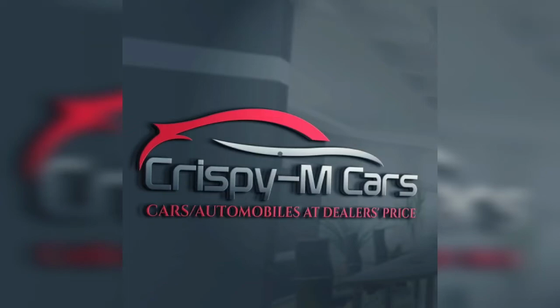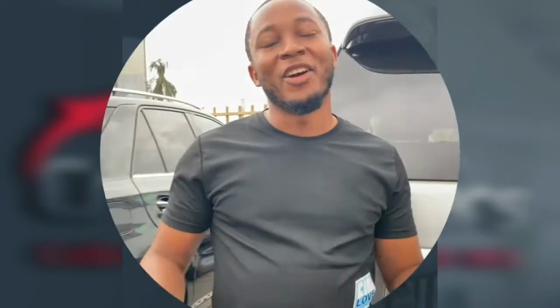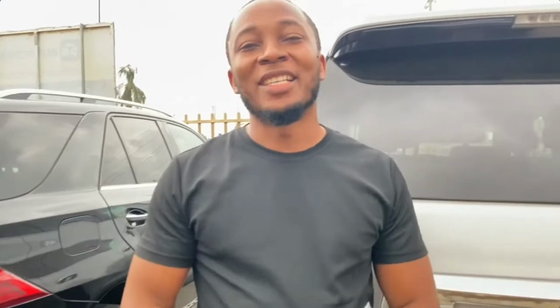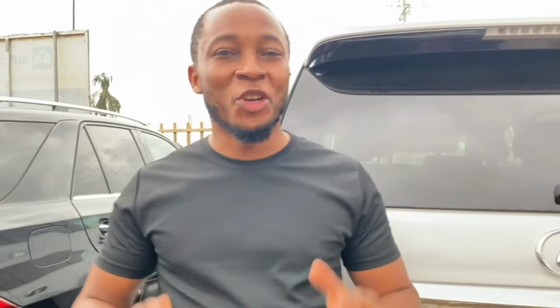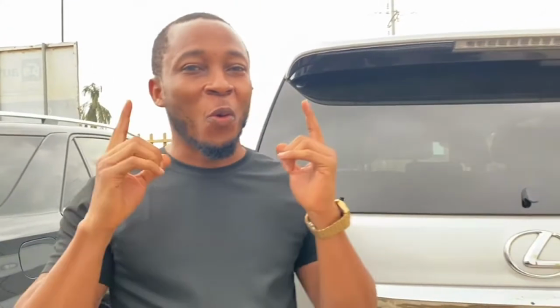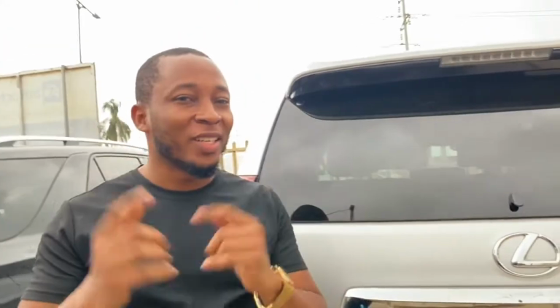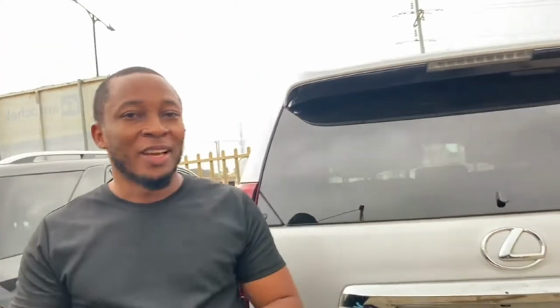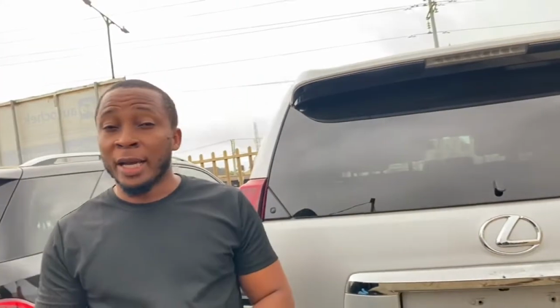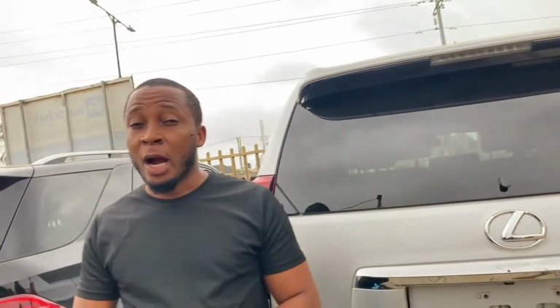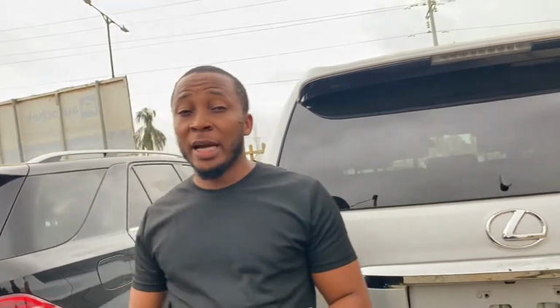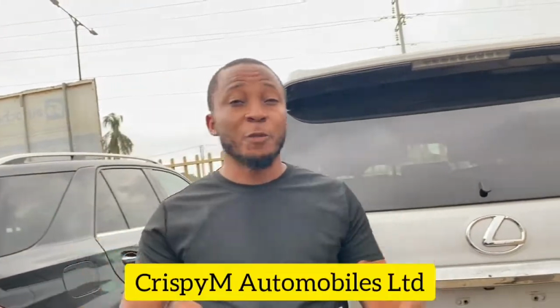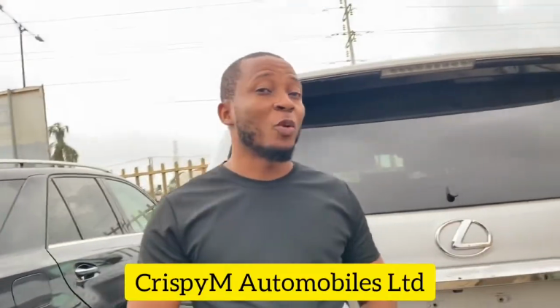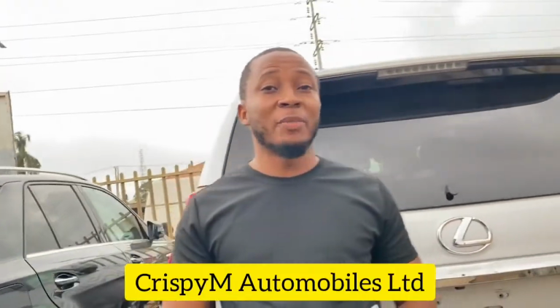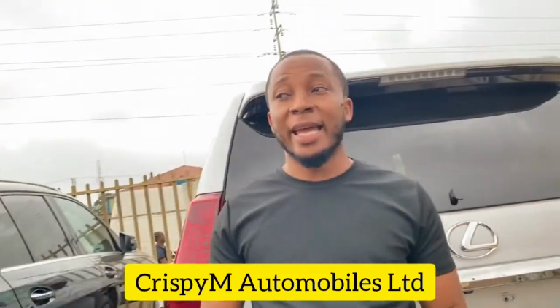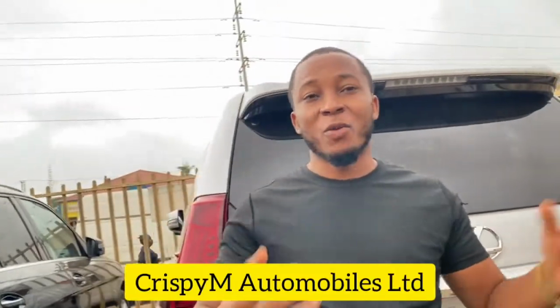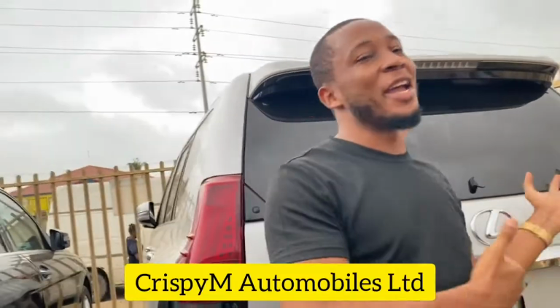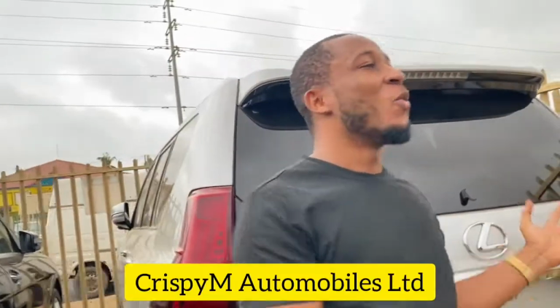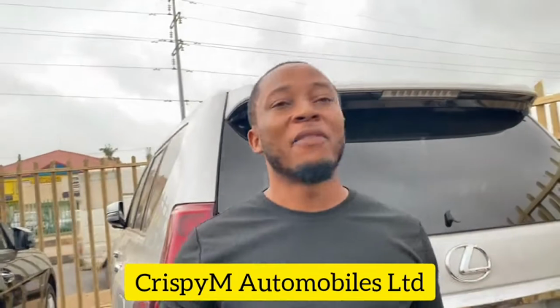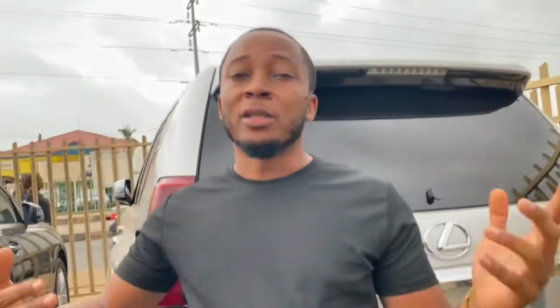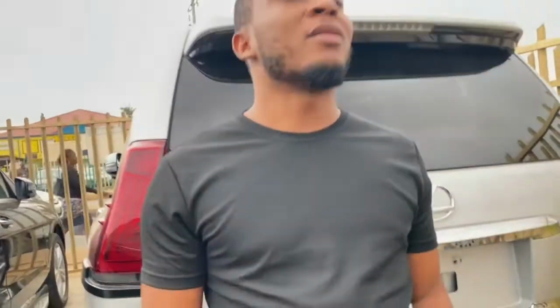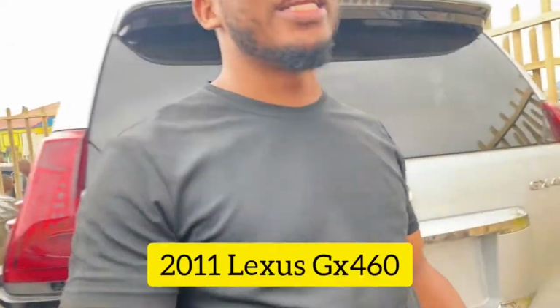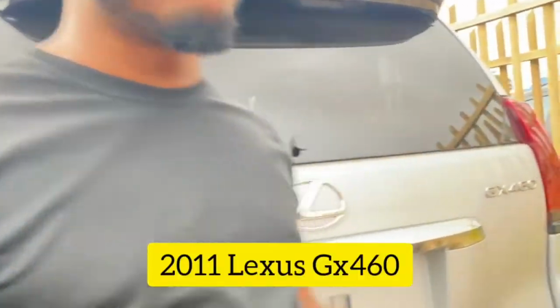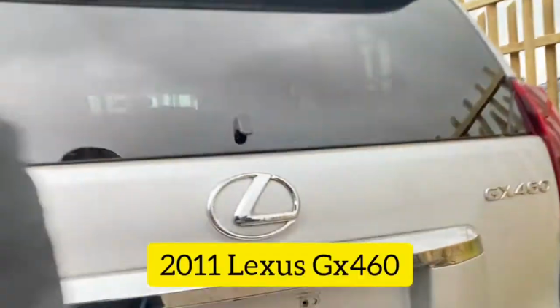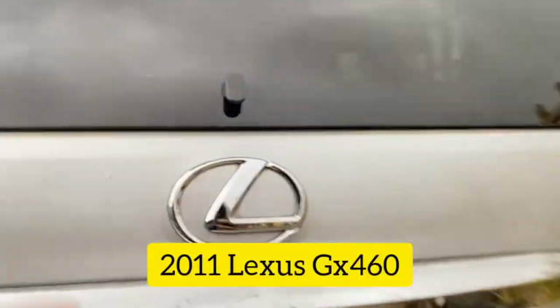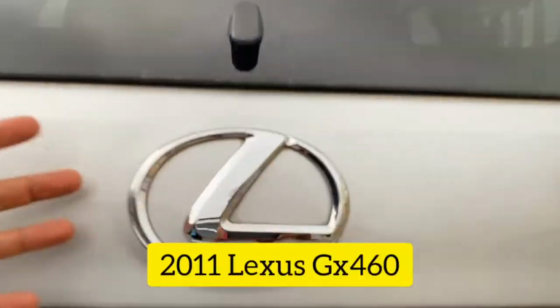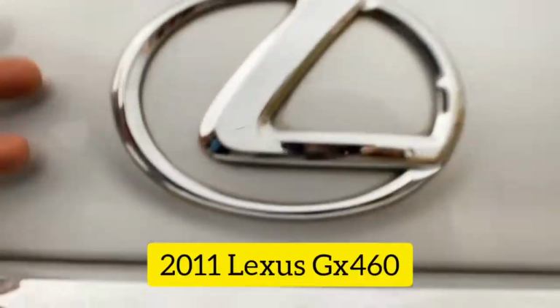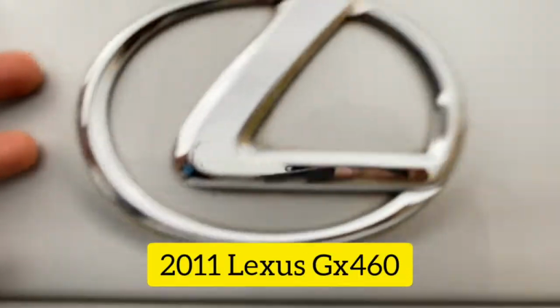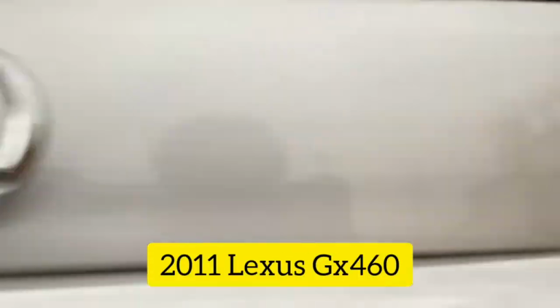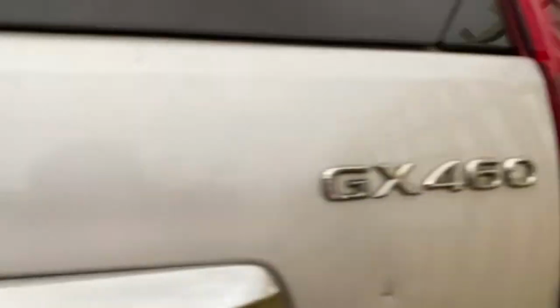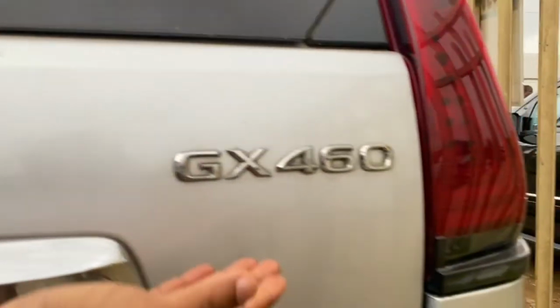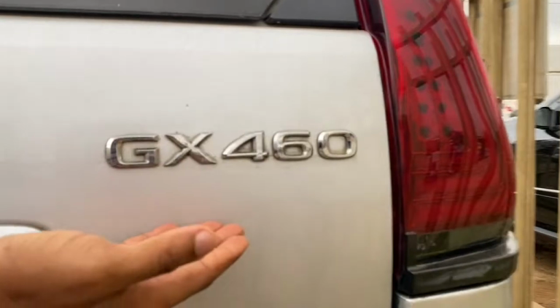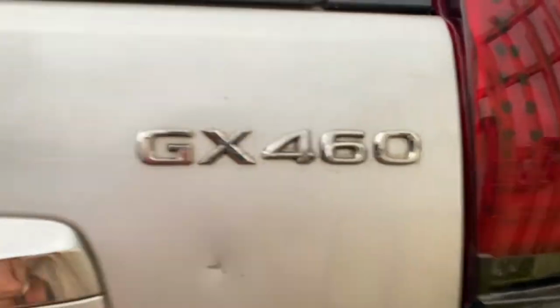Alright guys, it's still your number one online car dealer Chris PM Automobiles Limited, and right here we have a 2011 Lexus GX 460.